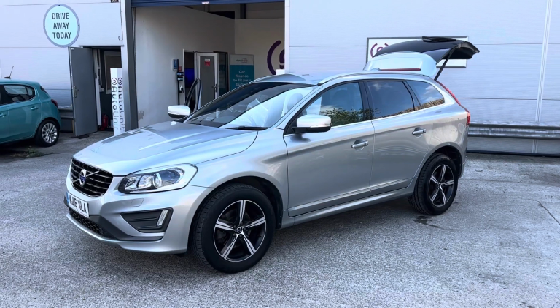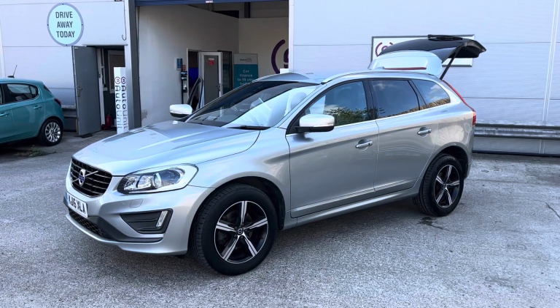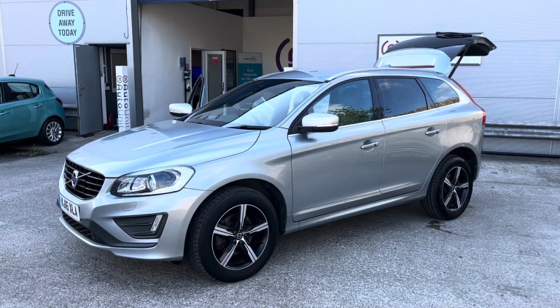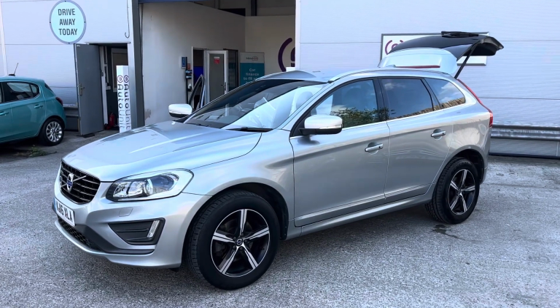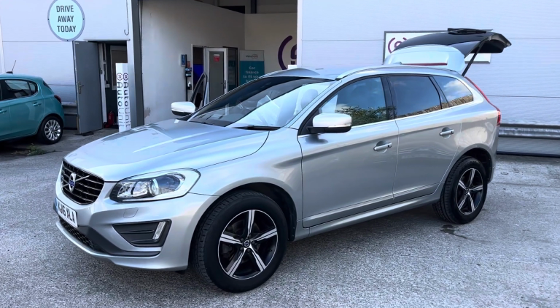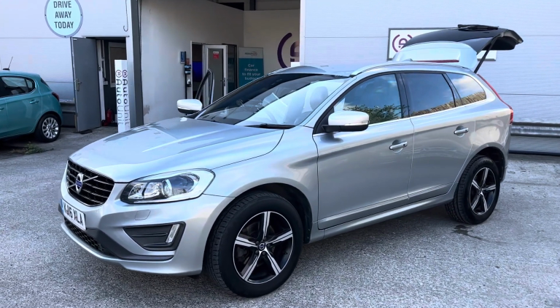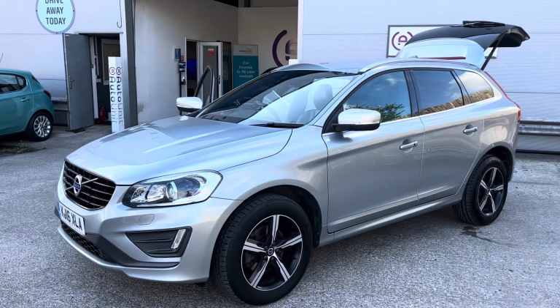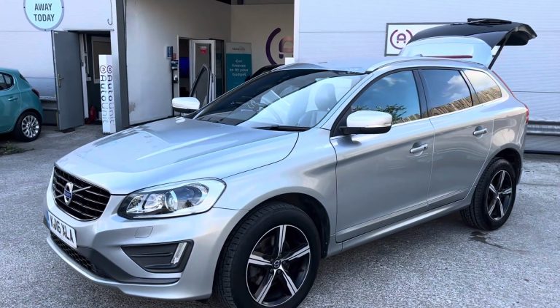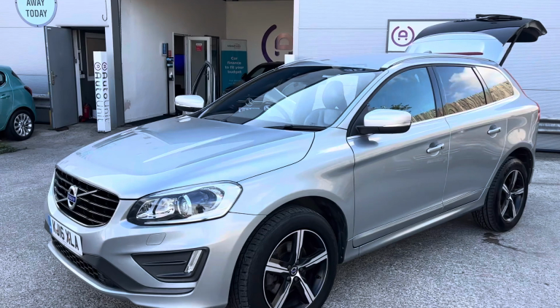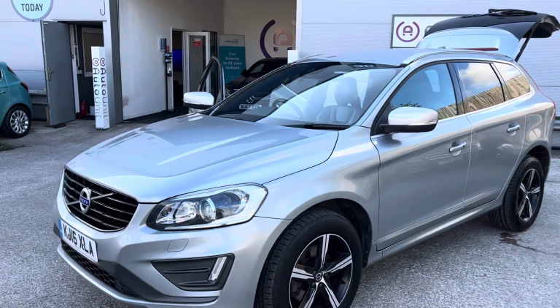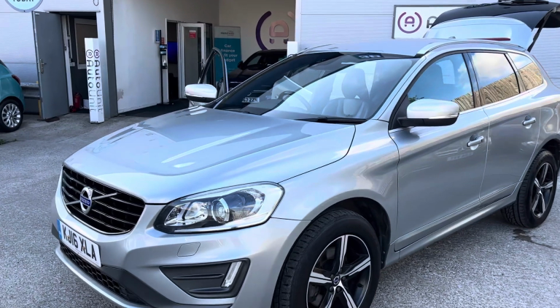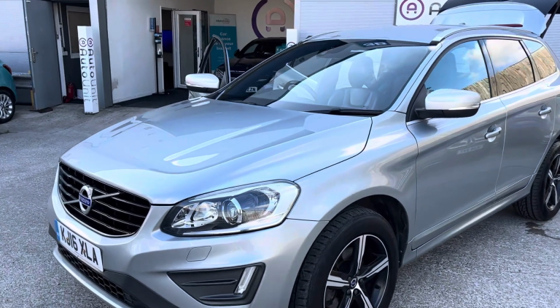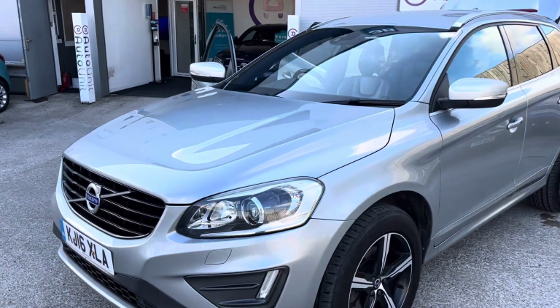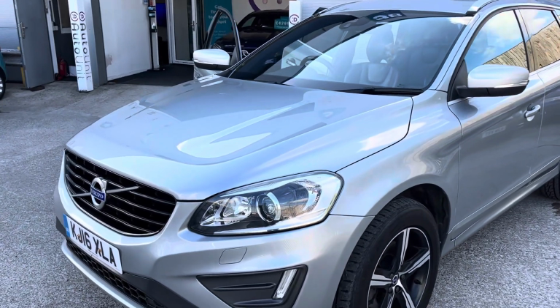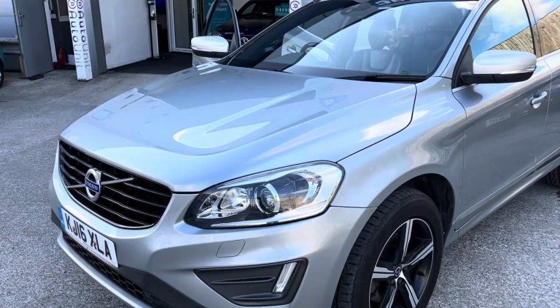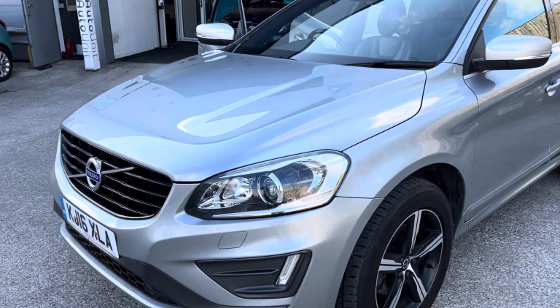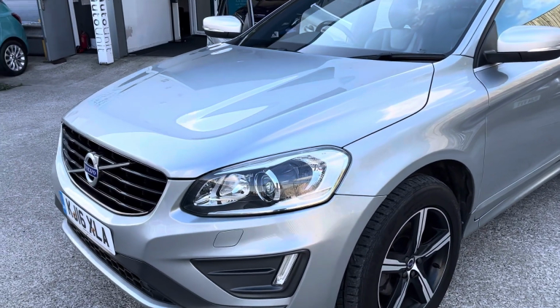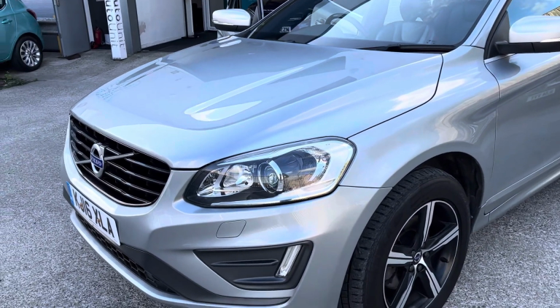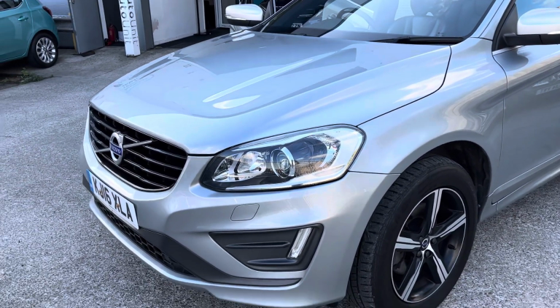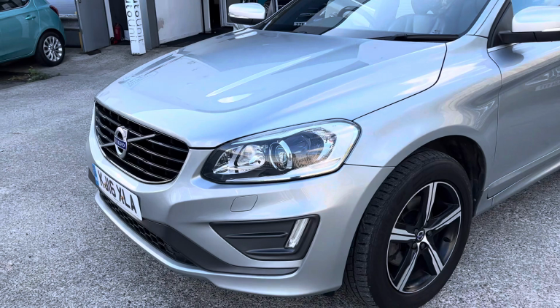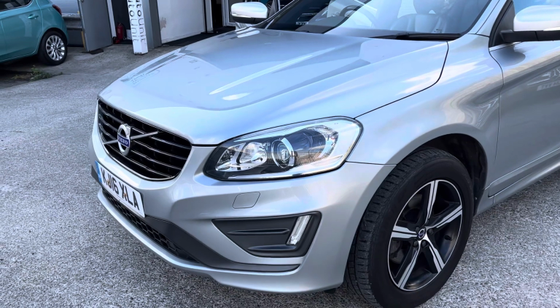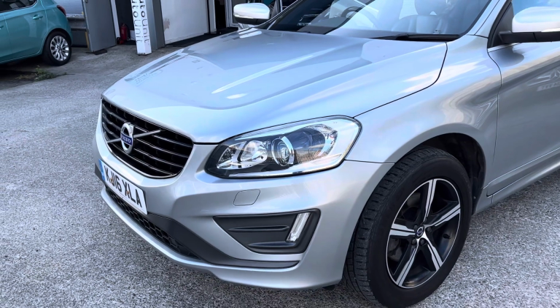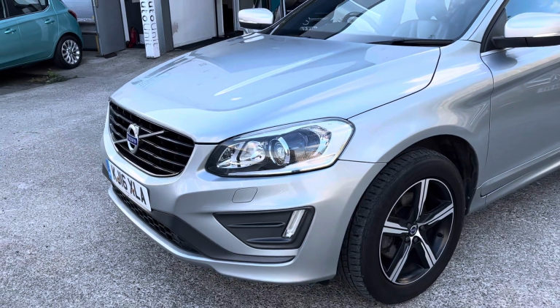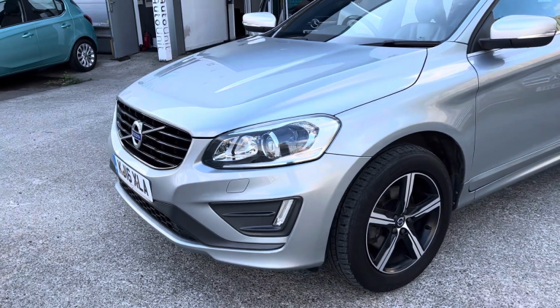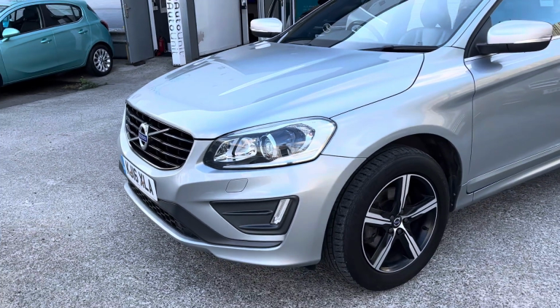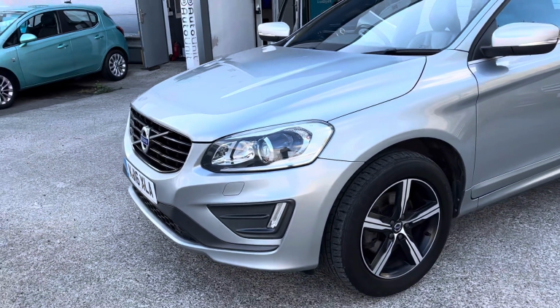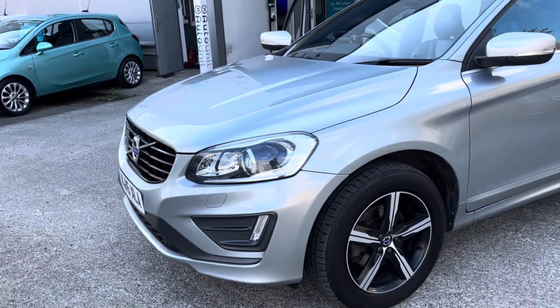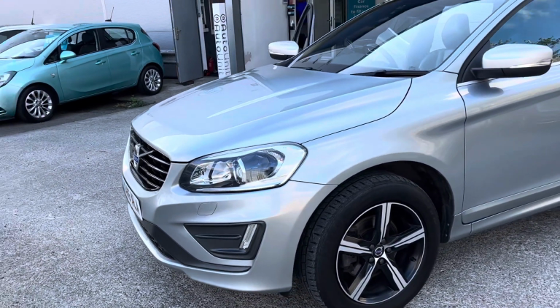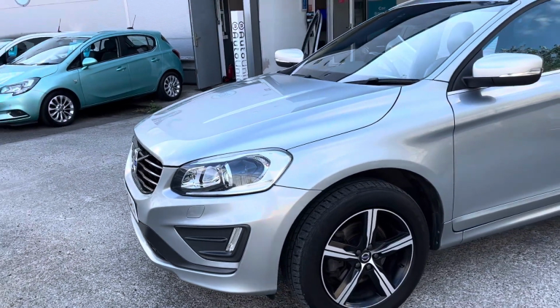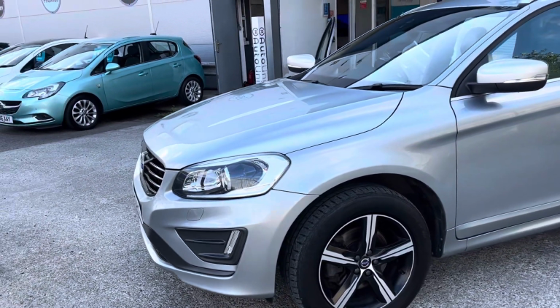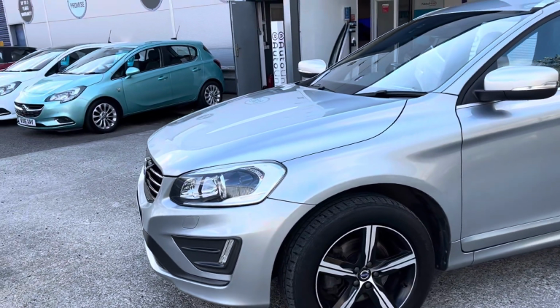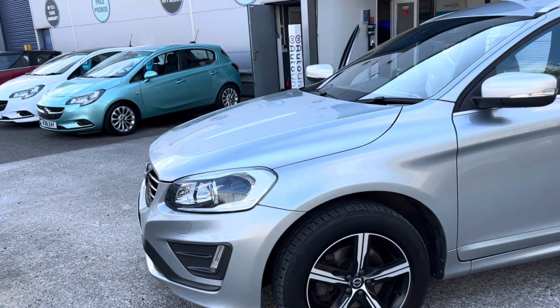Welcome to the video walkaround of the Volvo XC60 here at Ortona. We'll start at the front — the big, handsome front — where we've got LED daytime running lights. We've also got the stylish headlight cluster up above with the headlight washers.